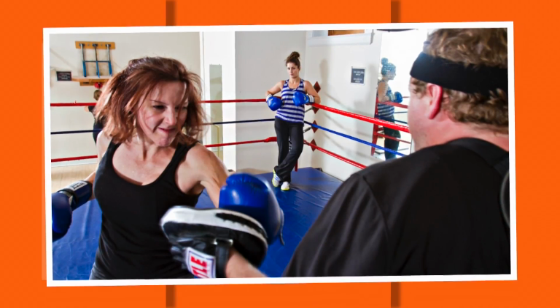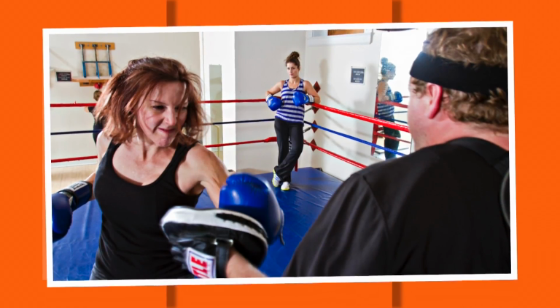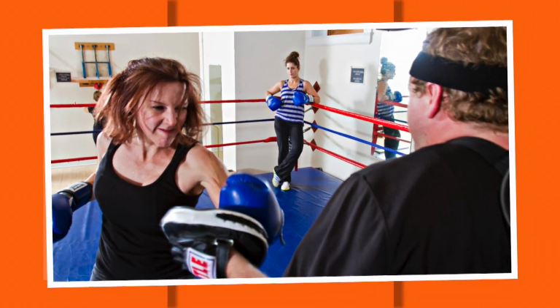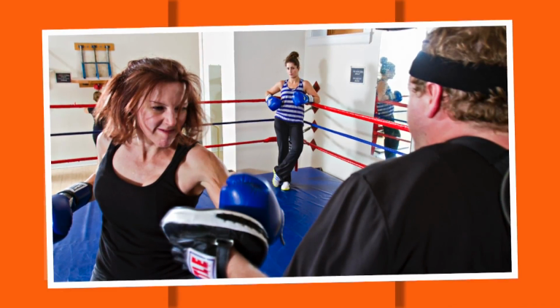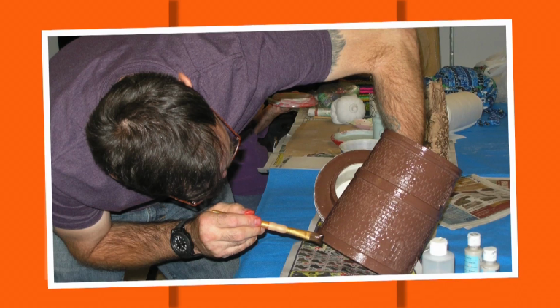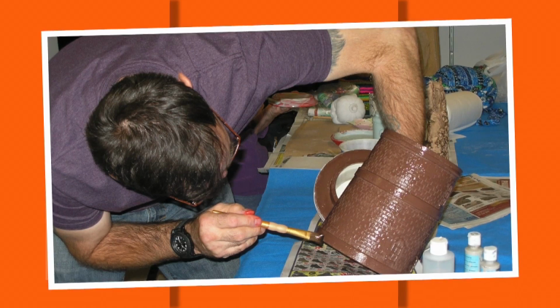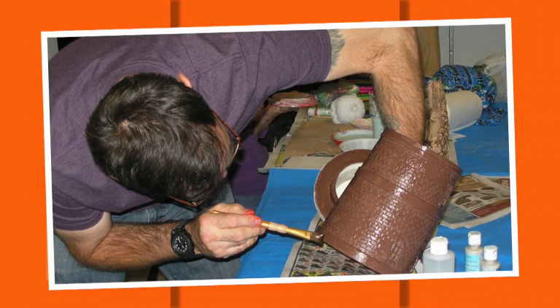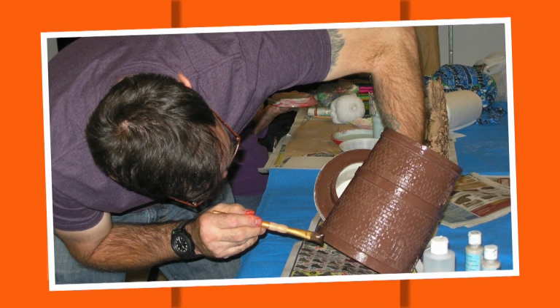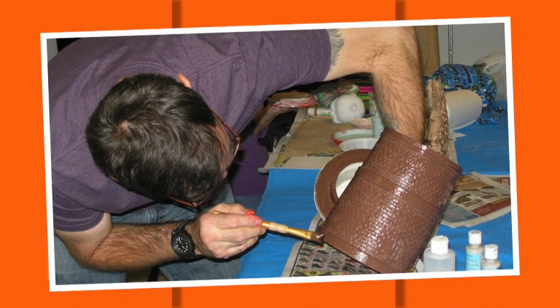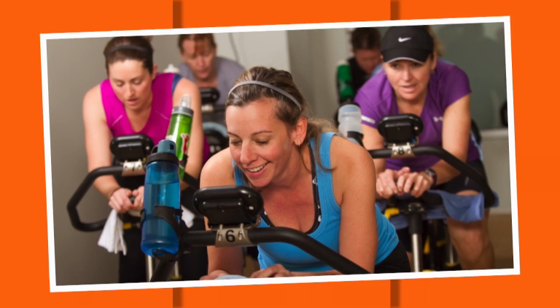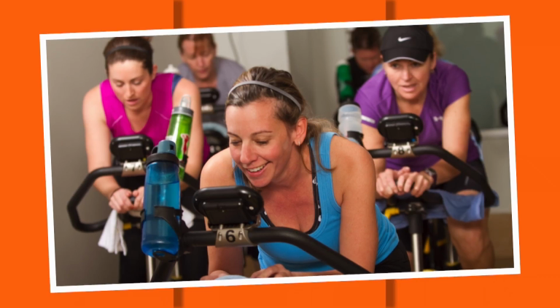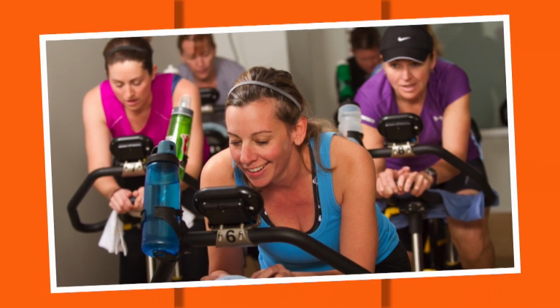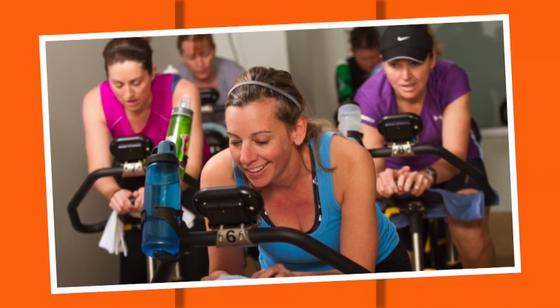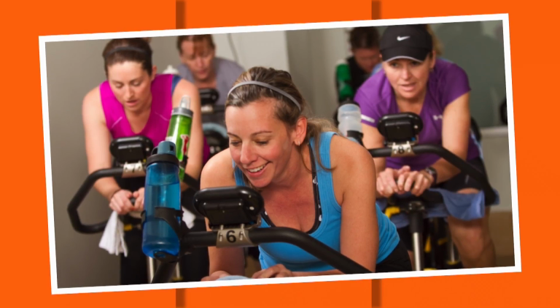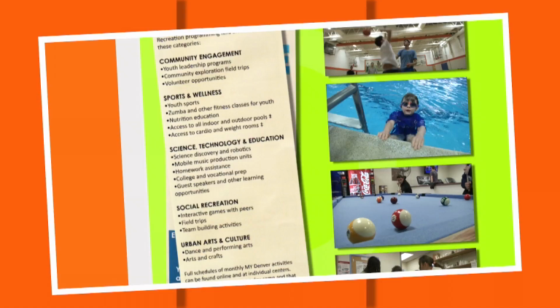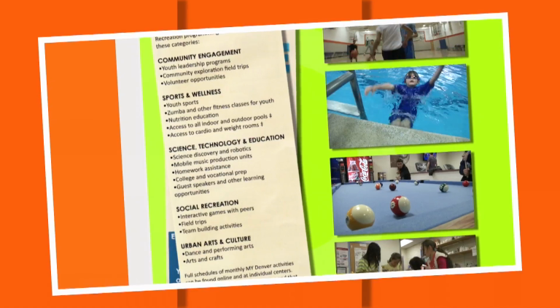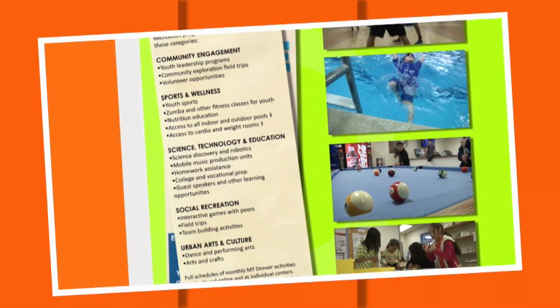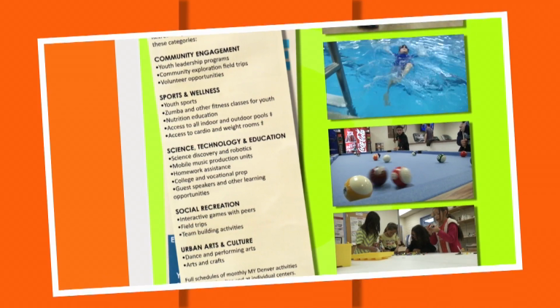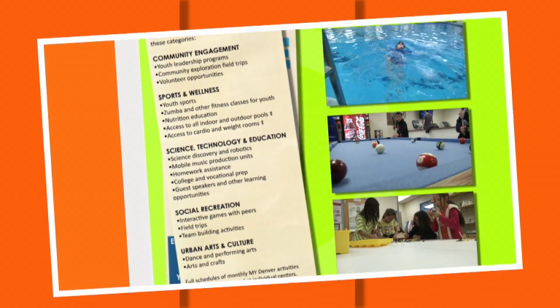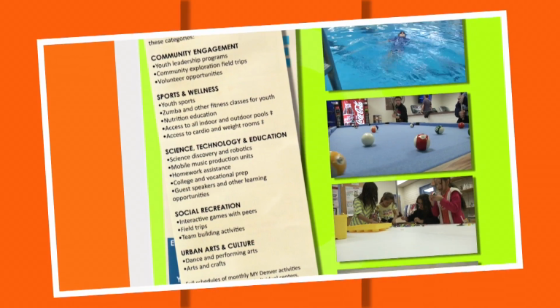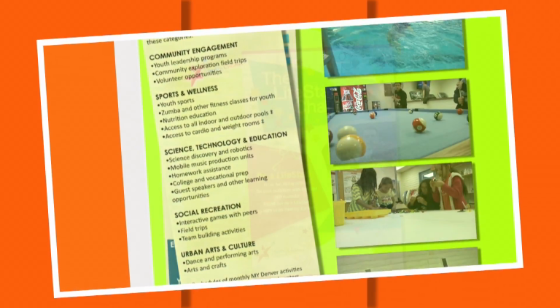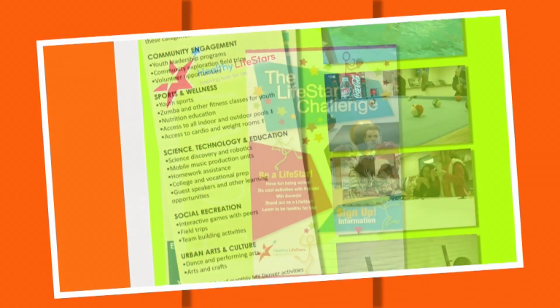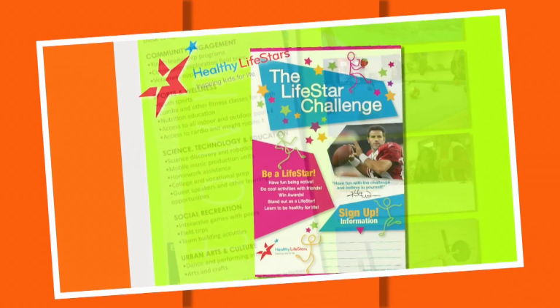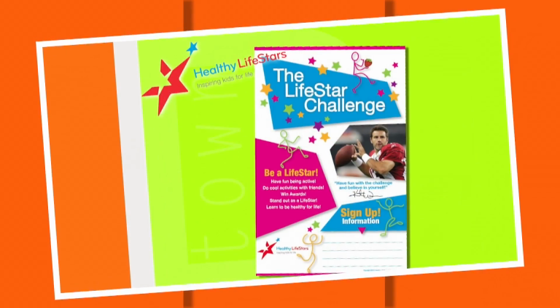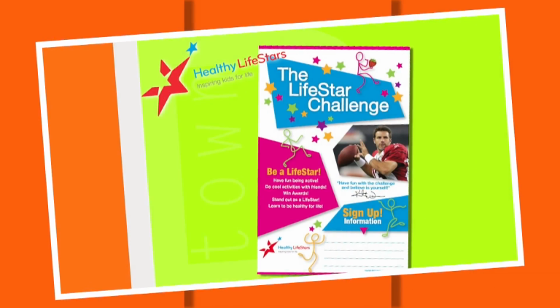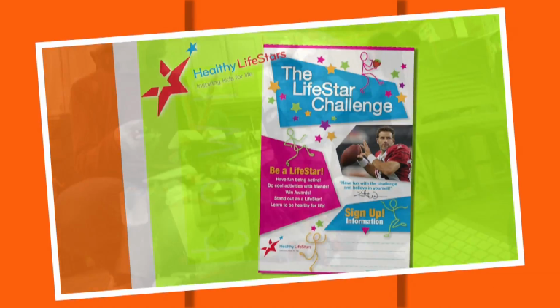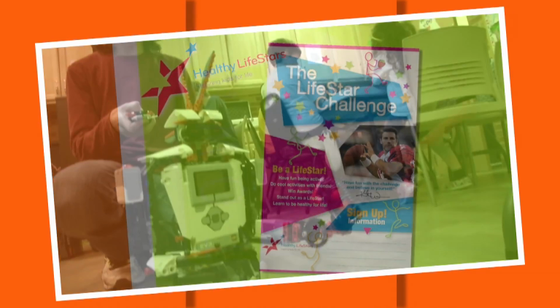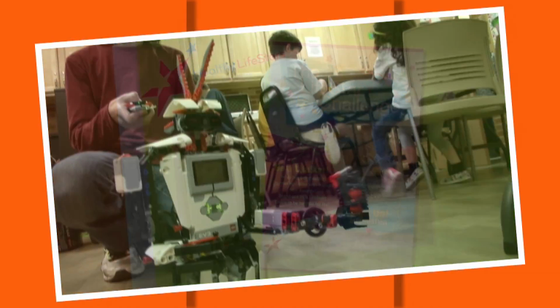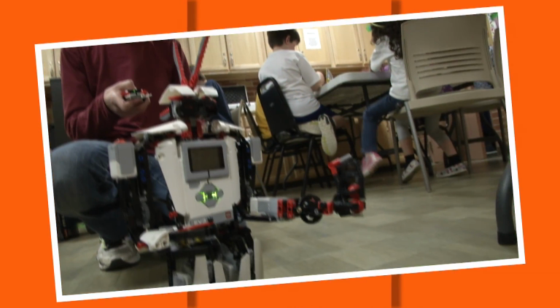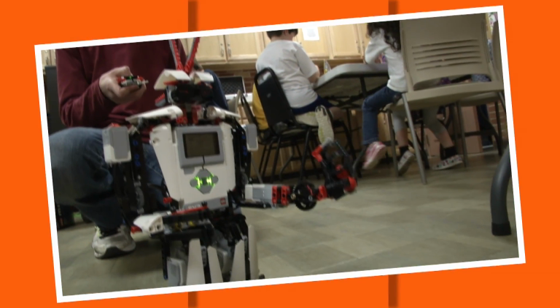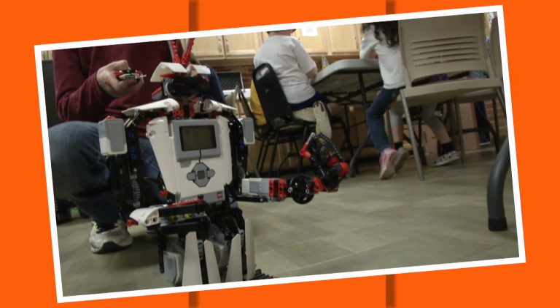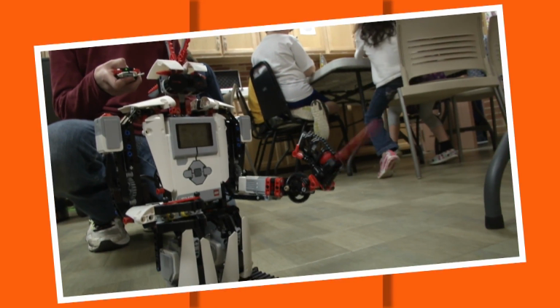So much to choose from — and not just fitness, but arts, workouts, and more. There are also tons of classes for kids, including healthy life stars and even robotic Legos.